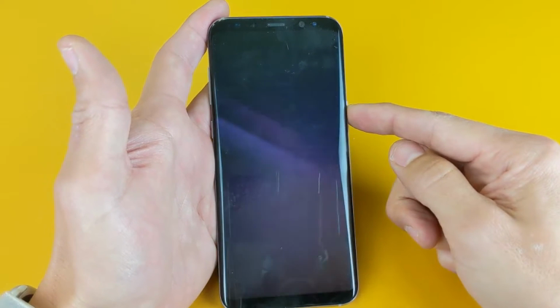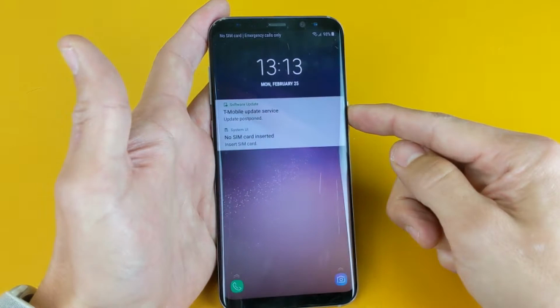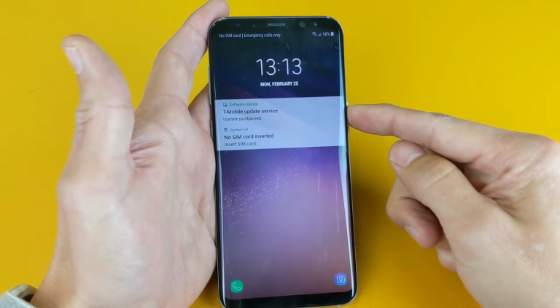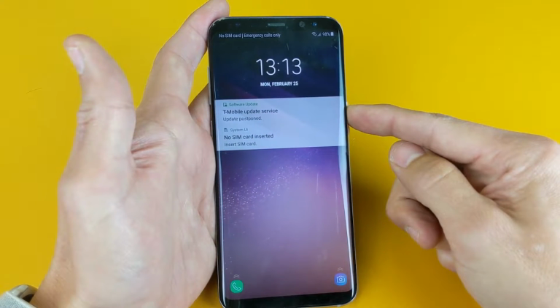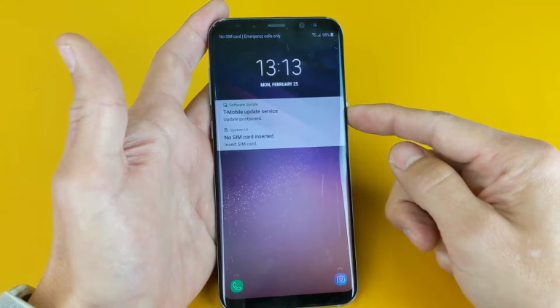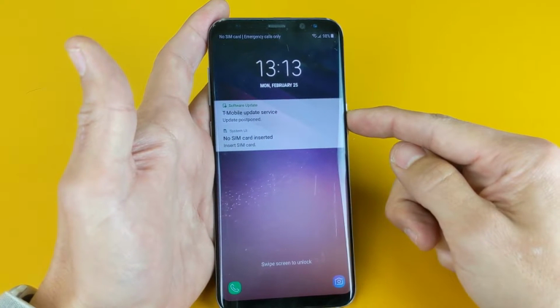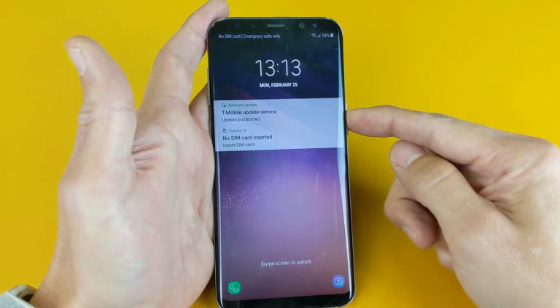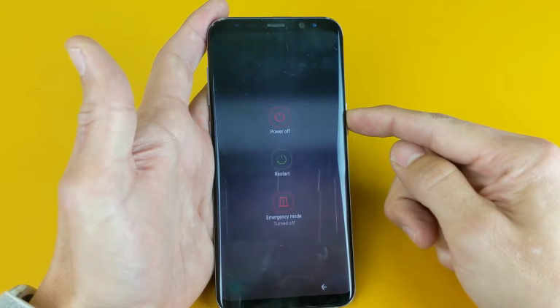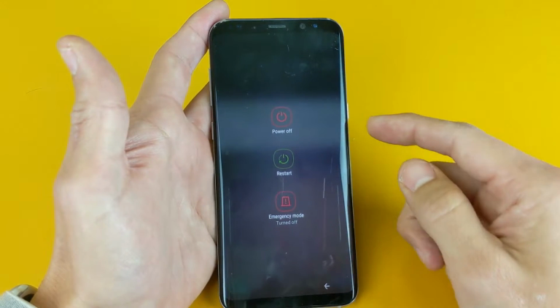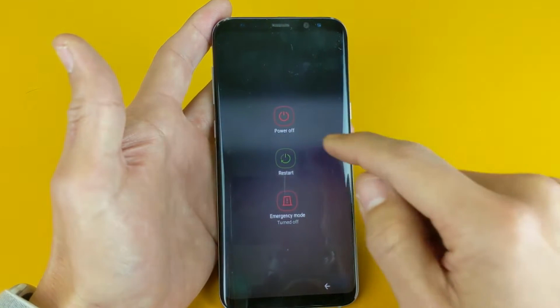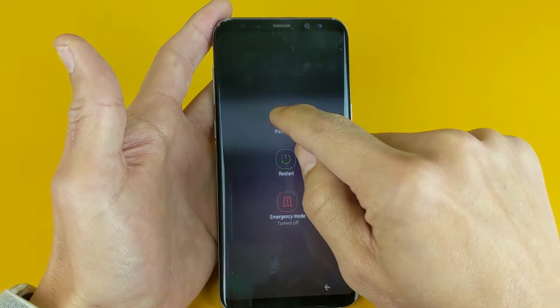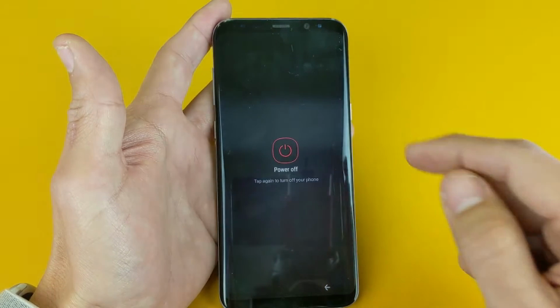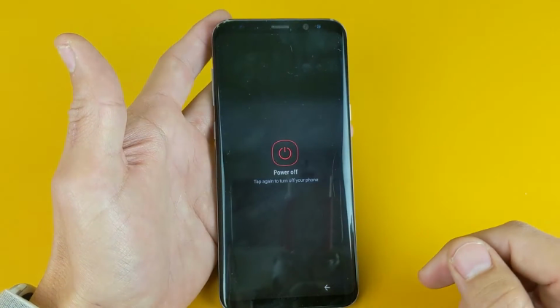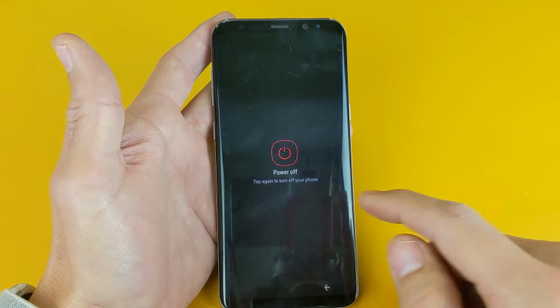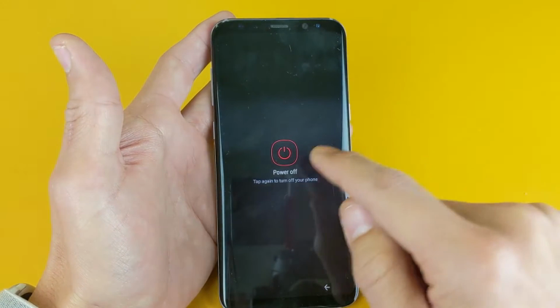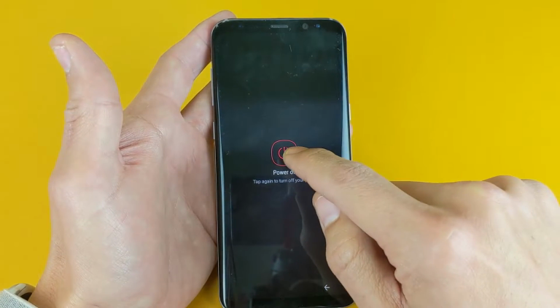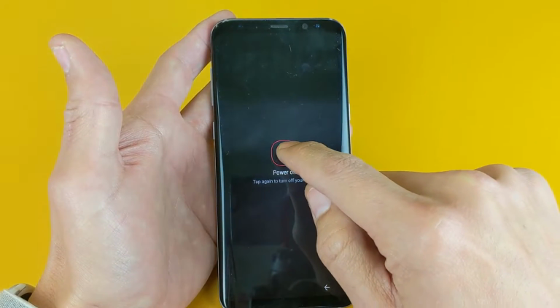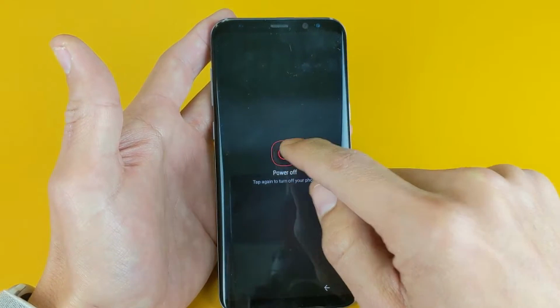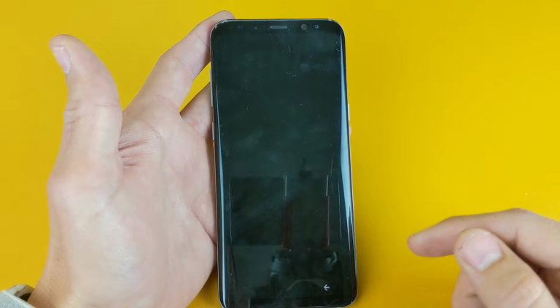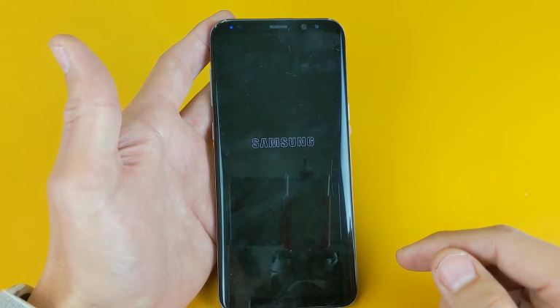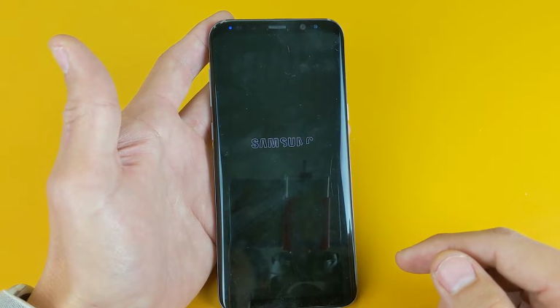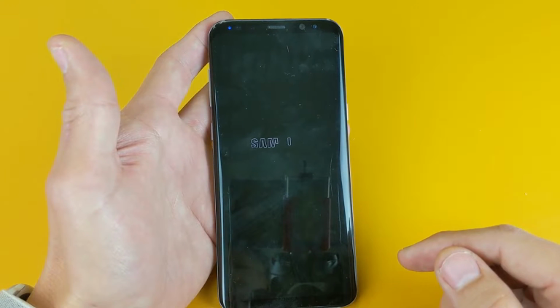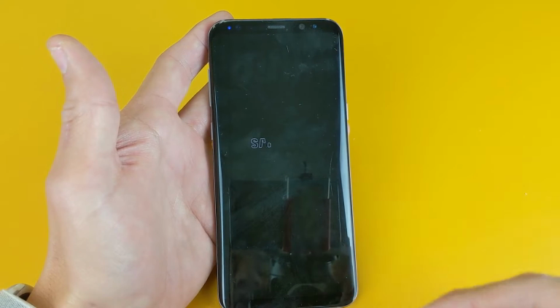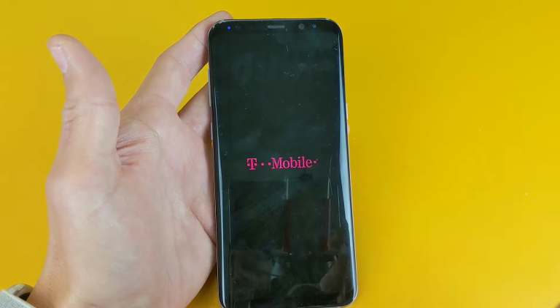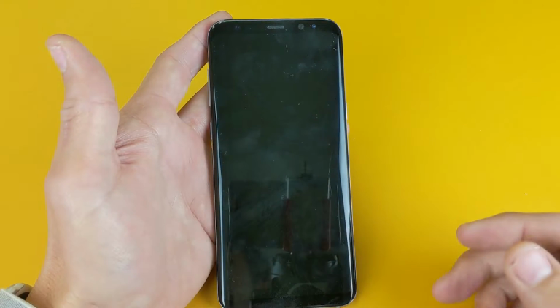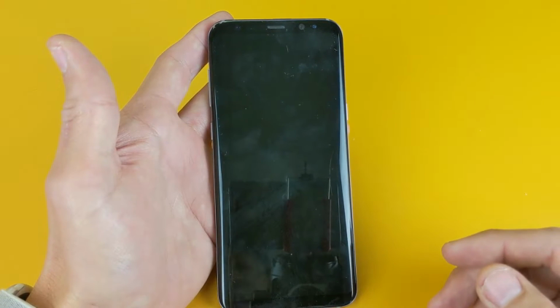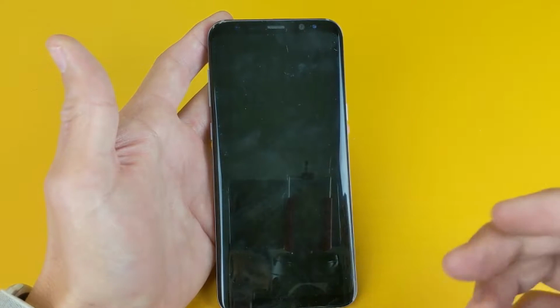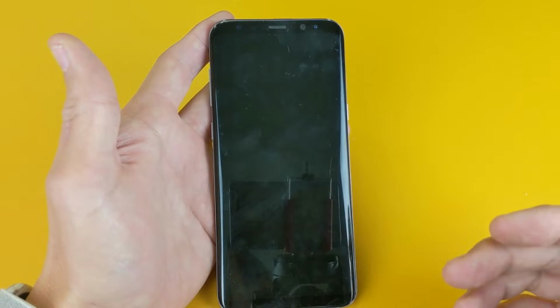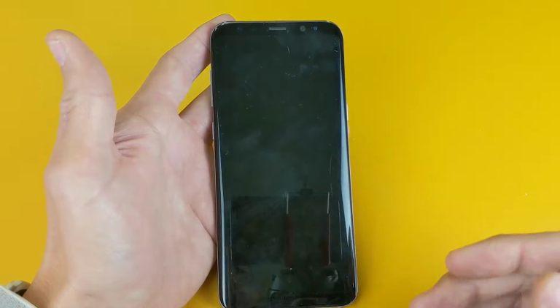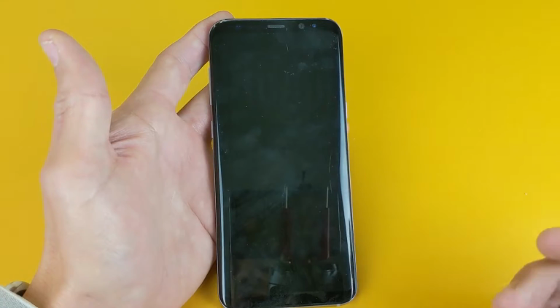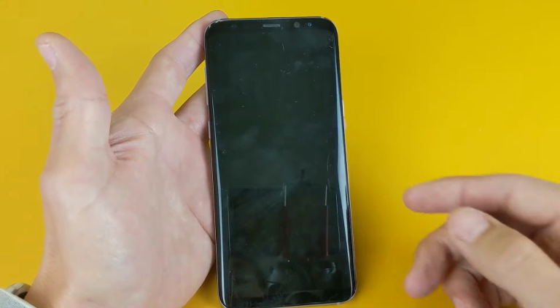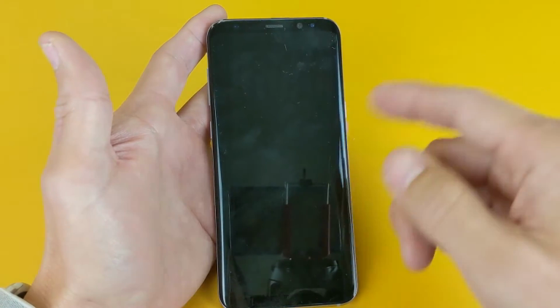So go ahead and power off your phone. The reason why you want to go into download mode is if you want to install a custom OS, or basically flash or root your phone.